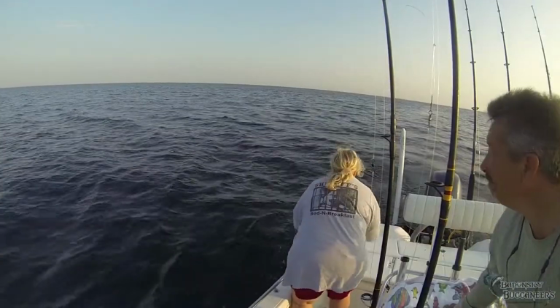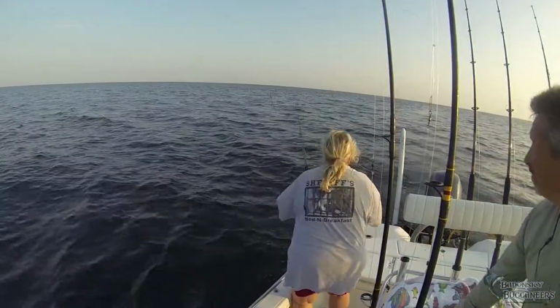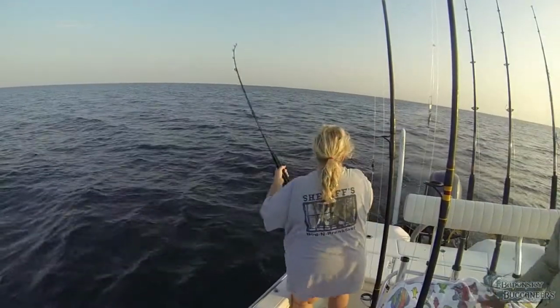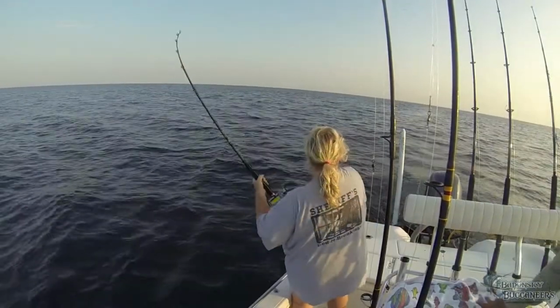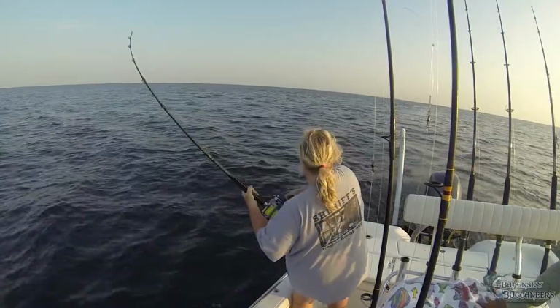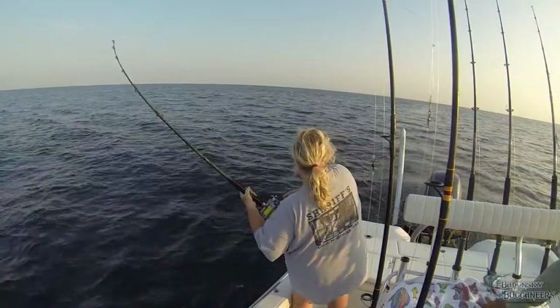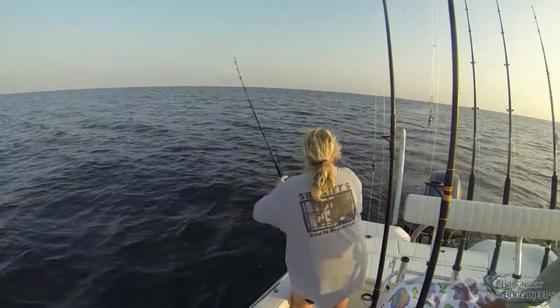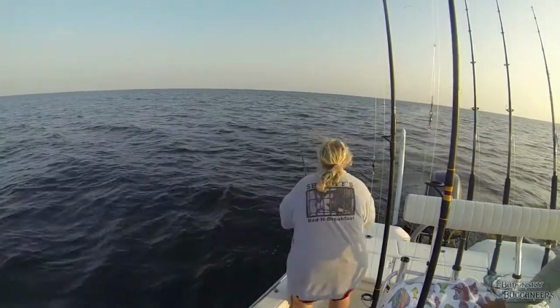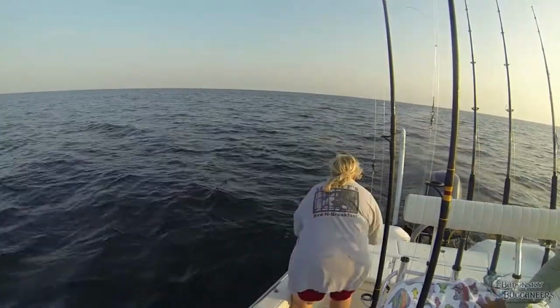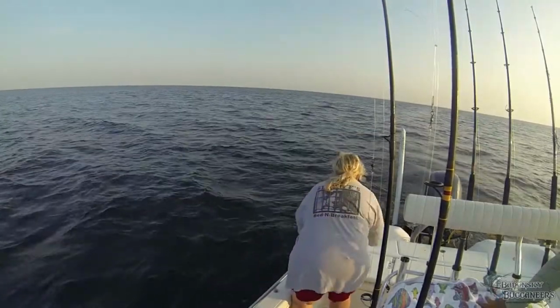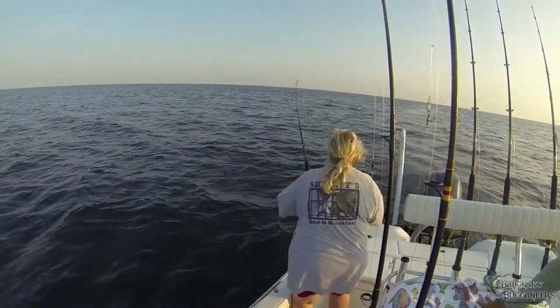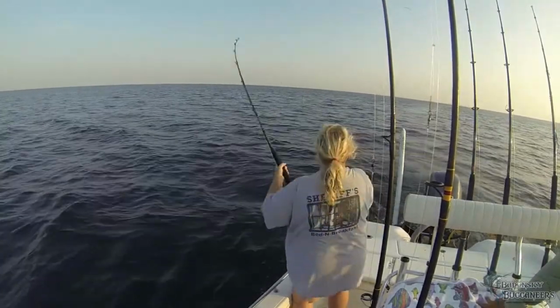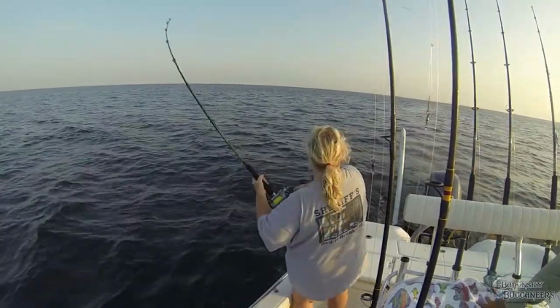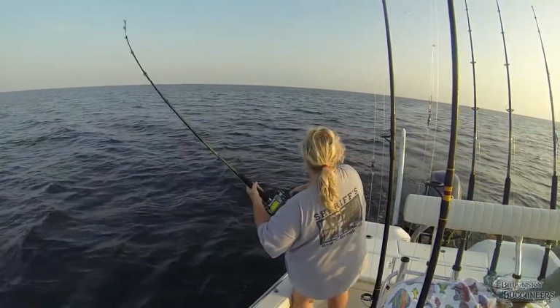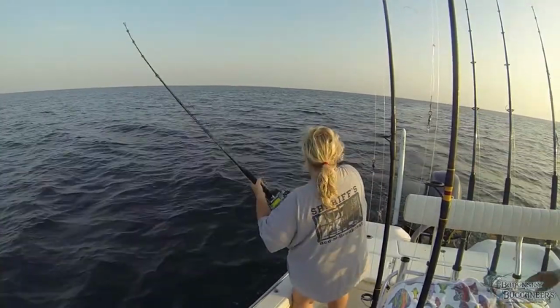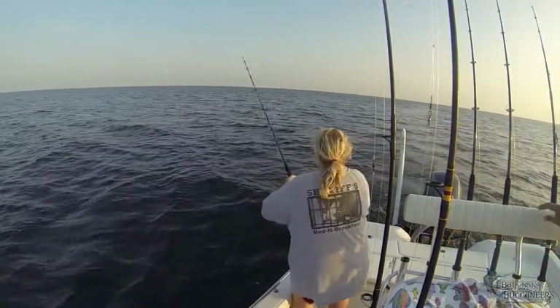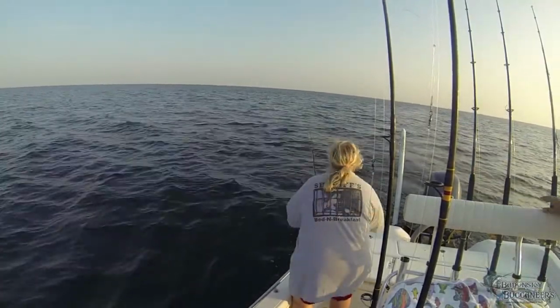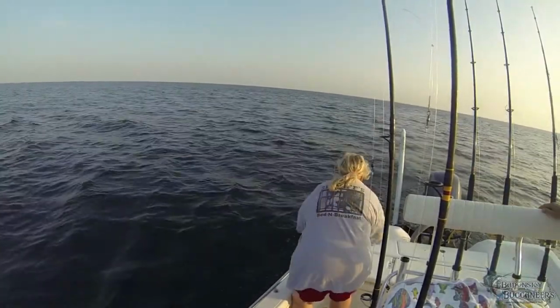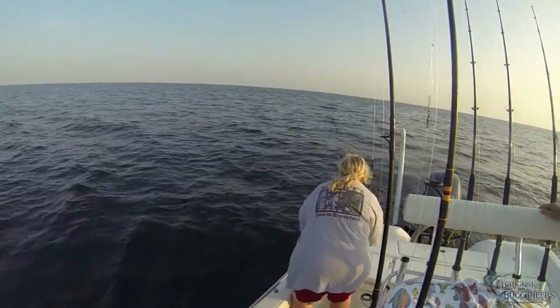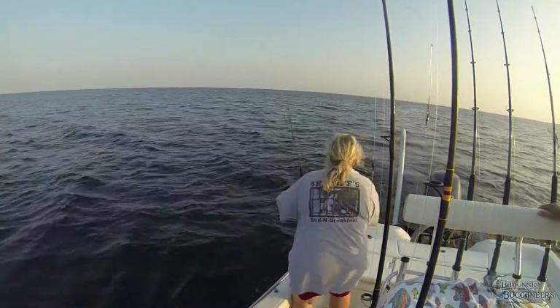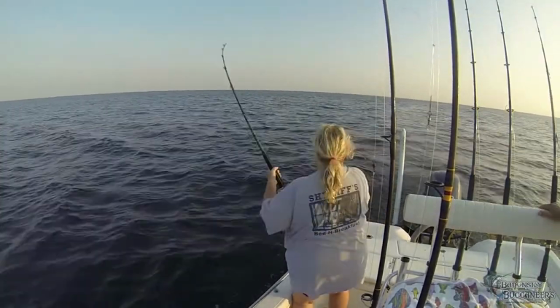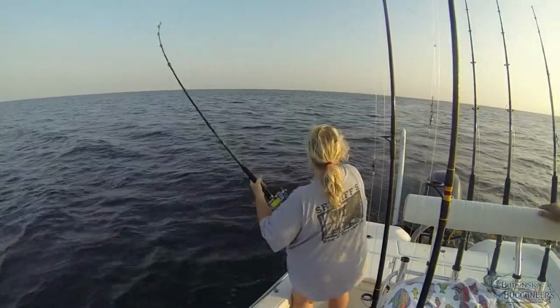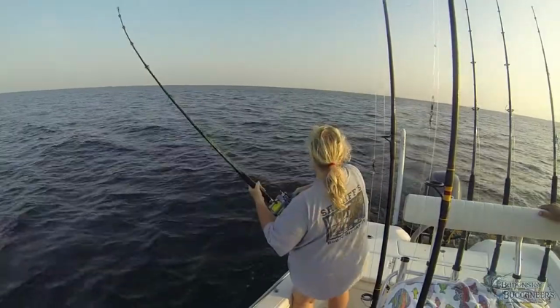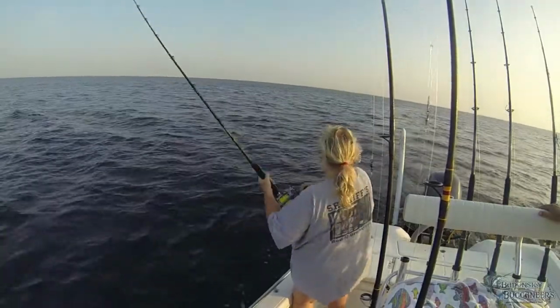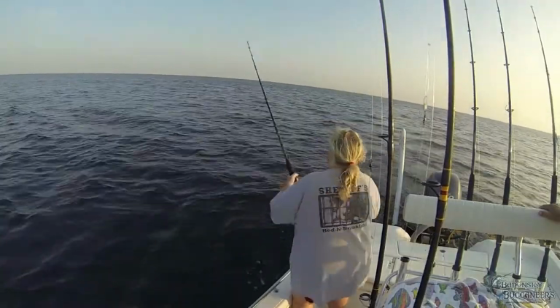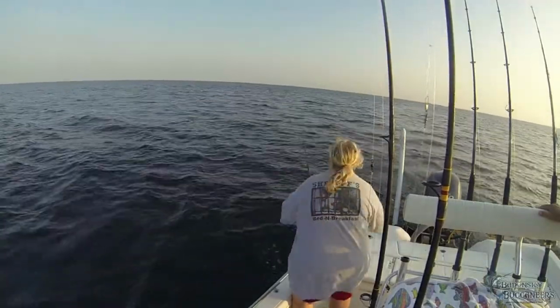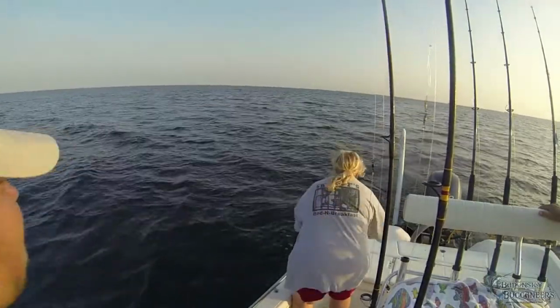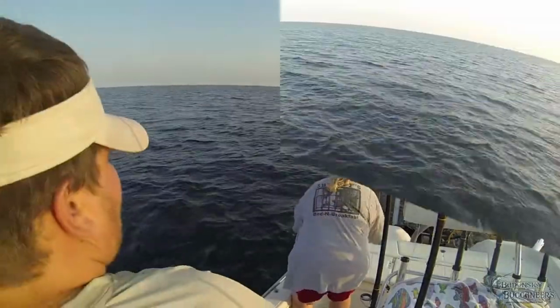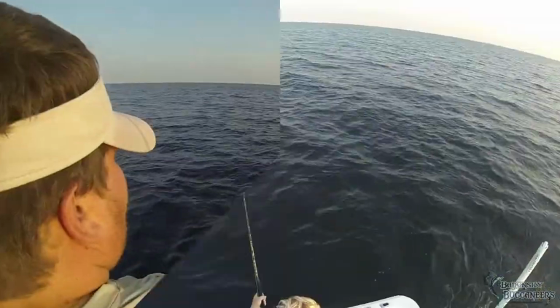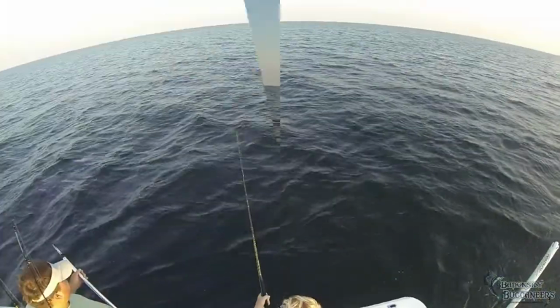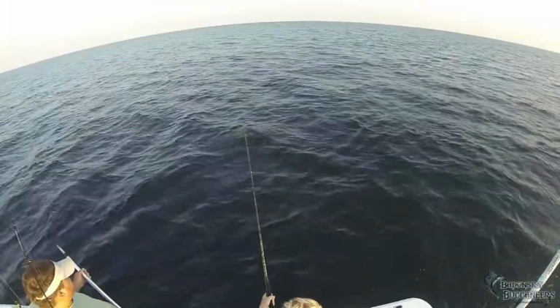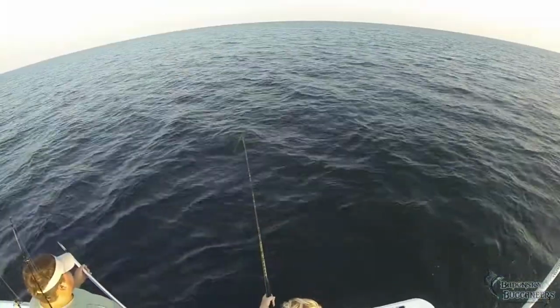Hi, this is Mike. This is a short video of a mid-July fishing trip we made out to the weather buoy about 12 nautical miles due south of Perdido Pass.